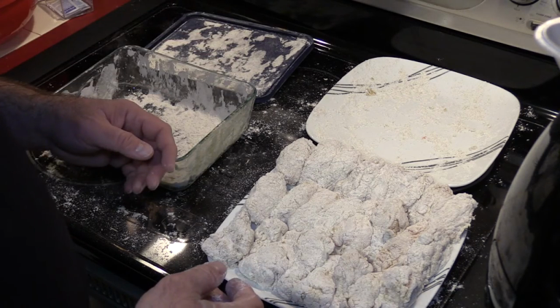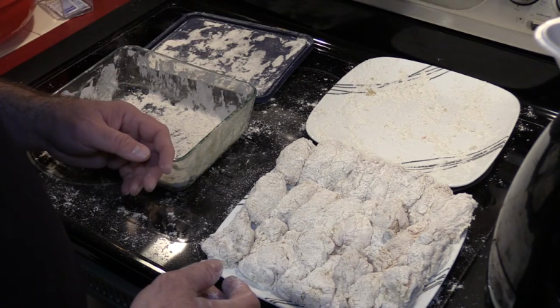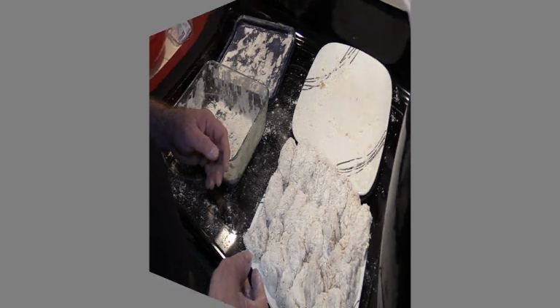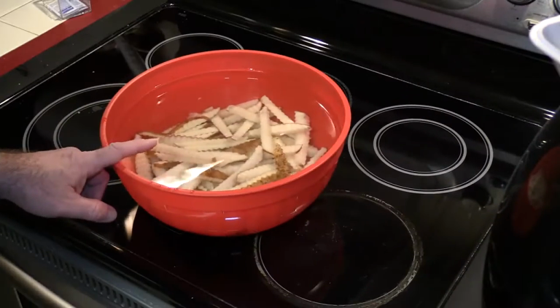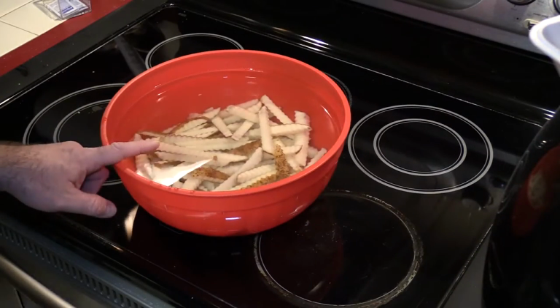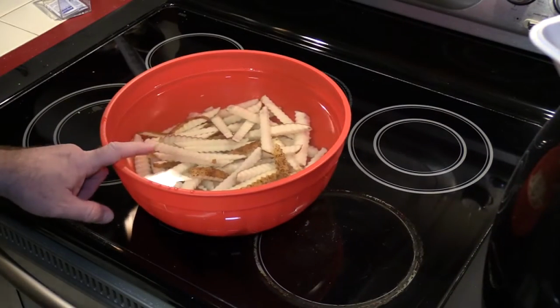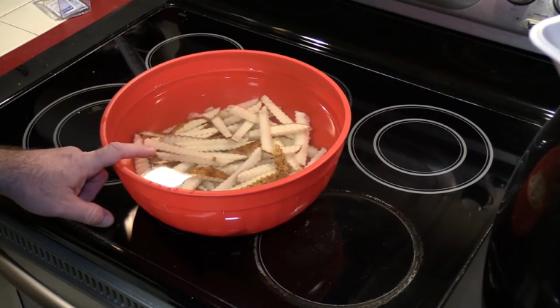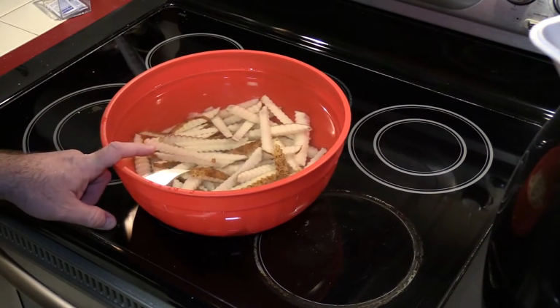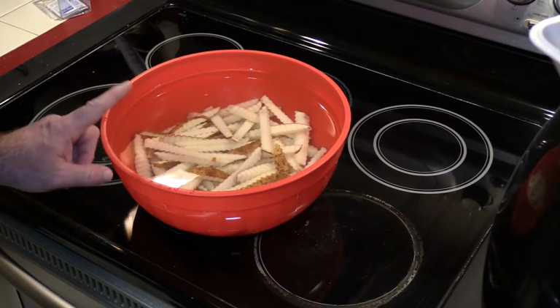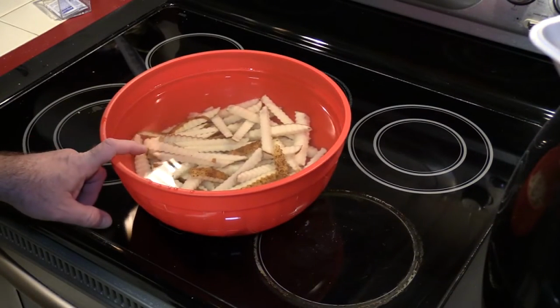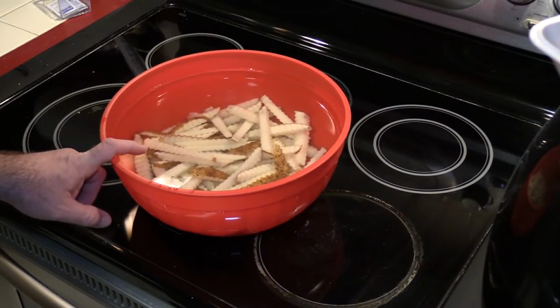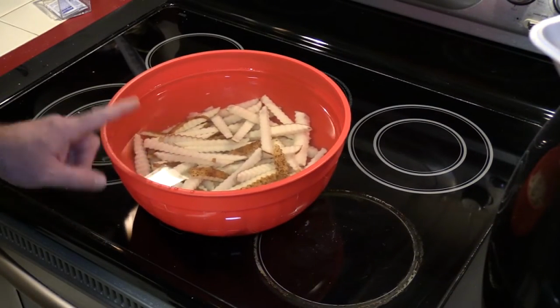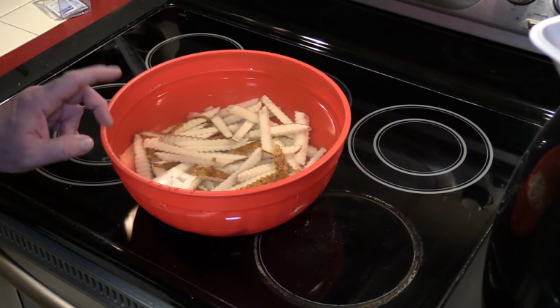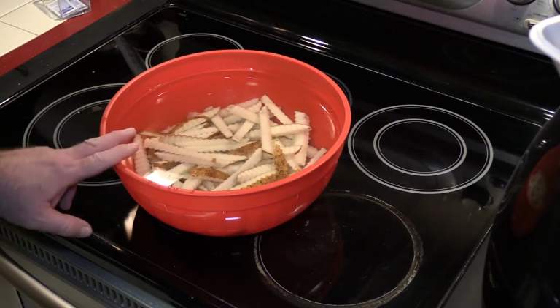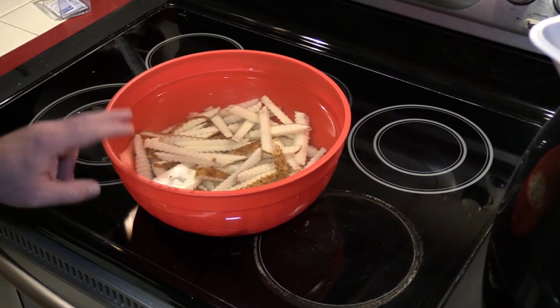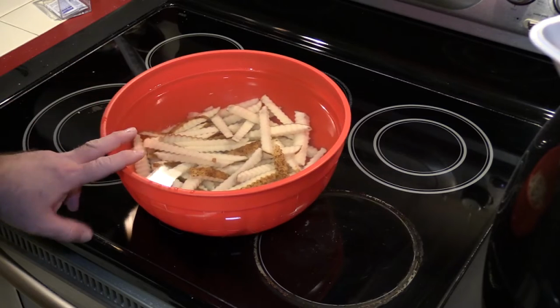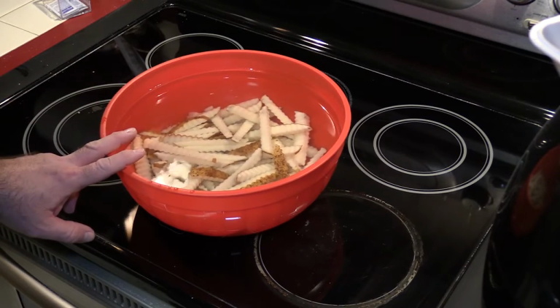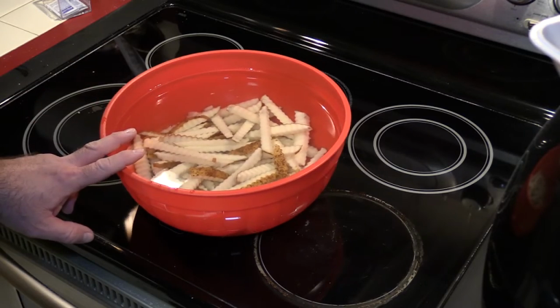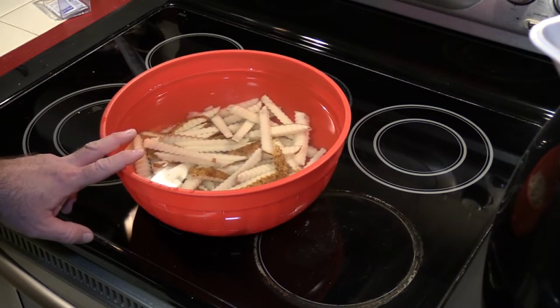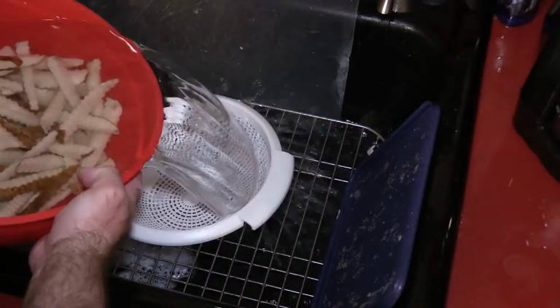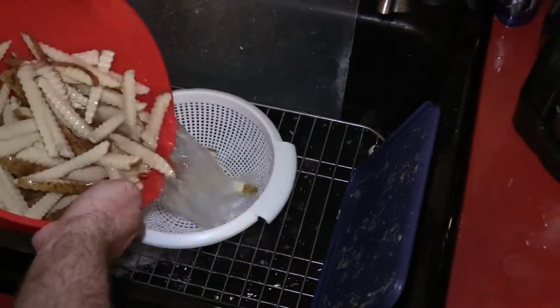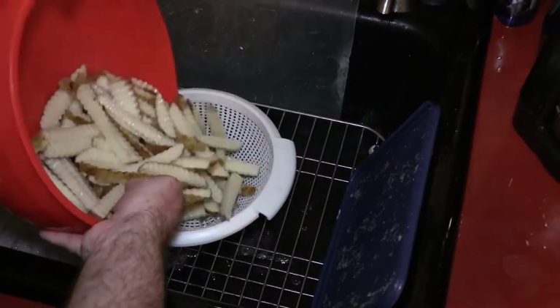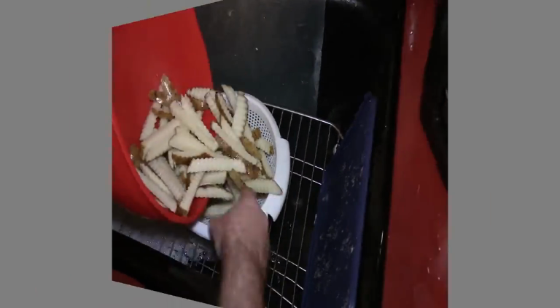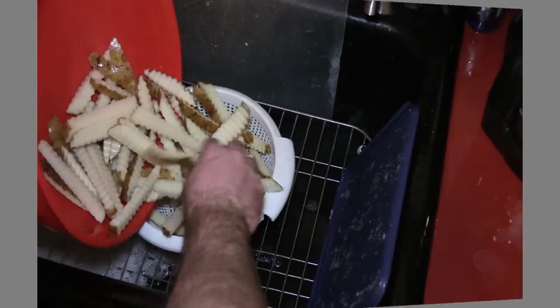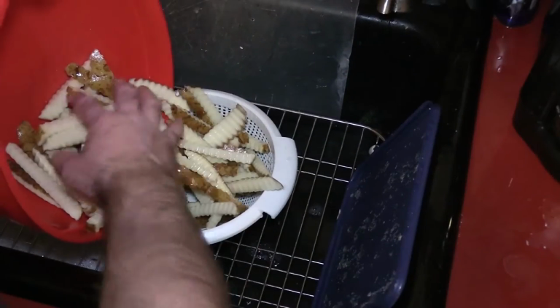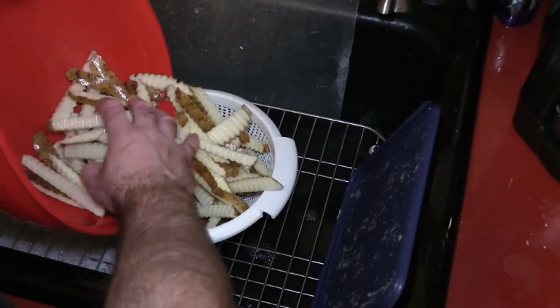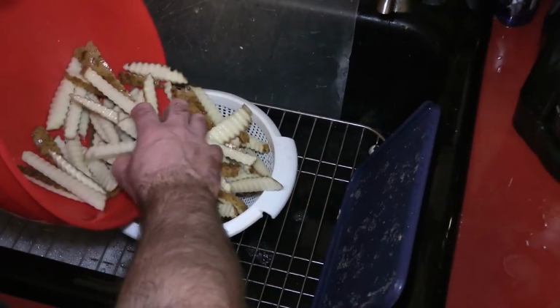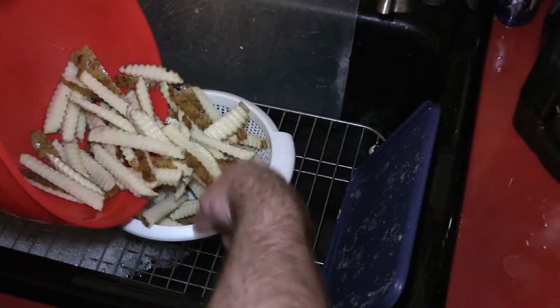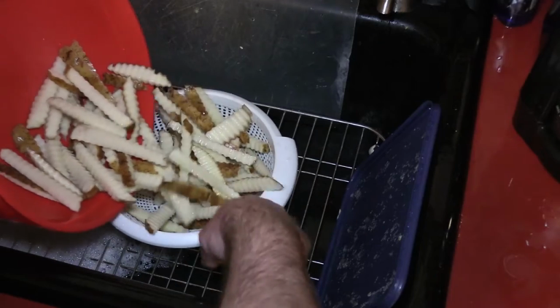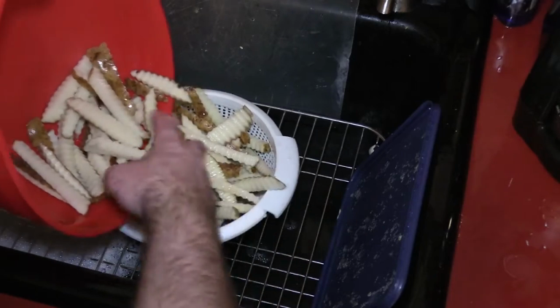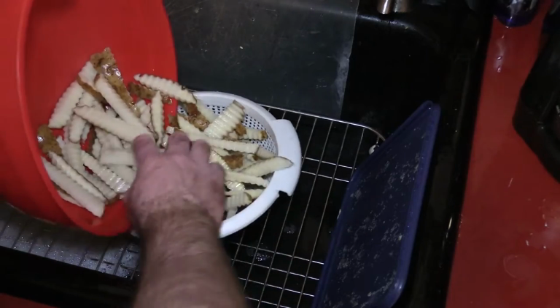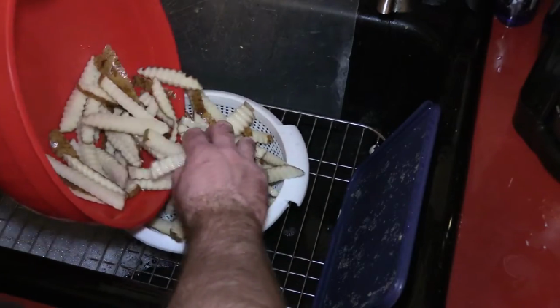These fries have been soaking for about a half an hour so I'm gonna drain them and let them dry off a little bit. And that, folks, is a lot of fries — I didn't expect it to be so much.